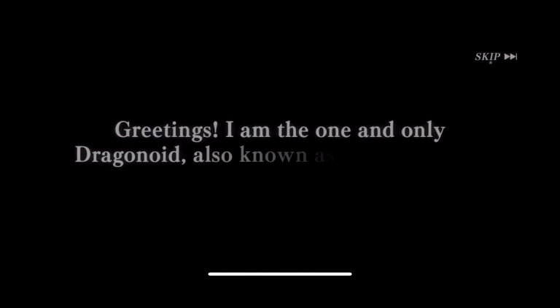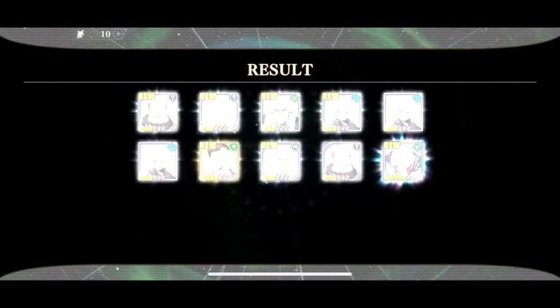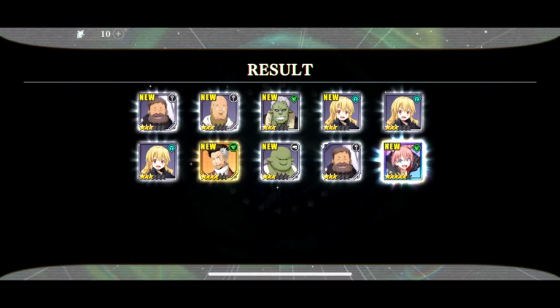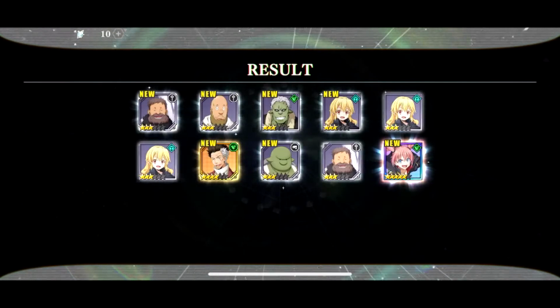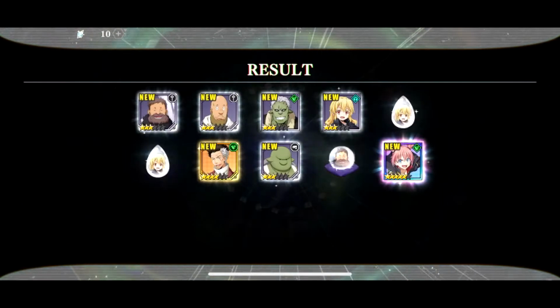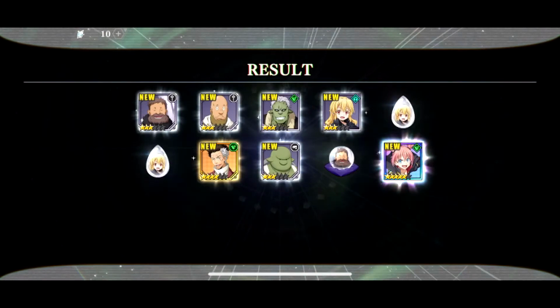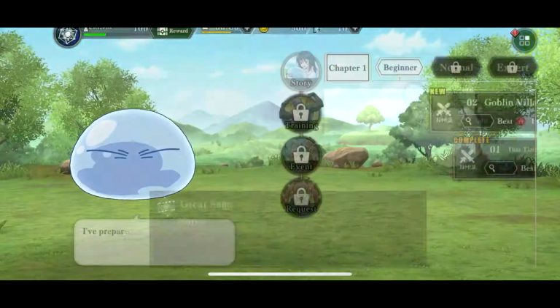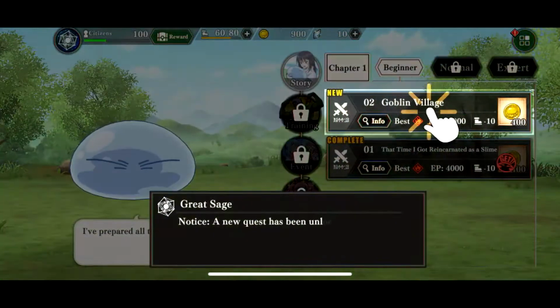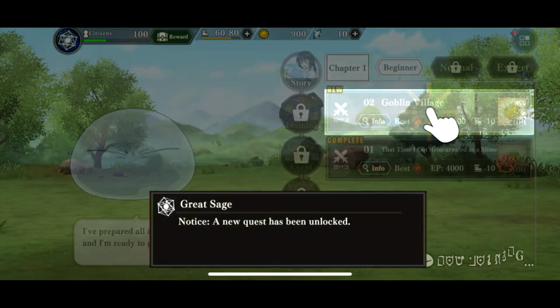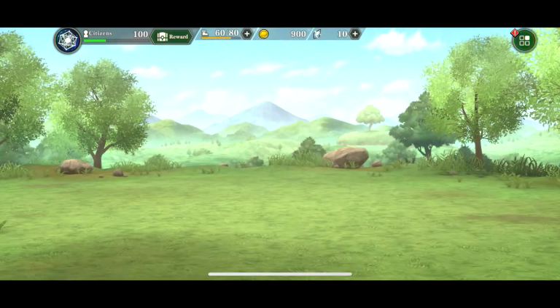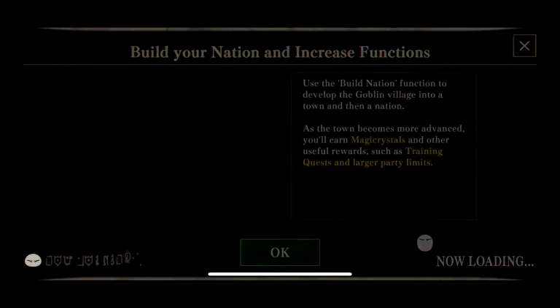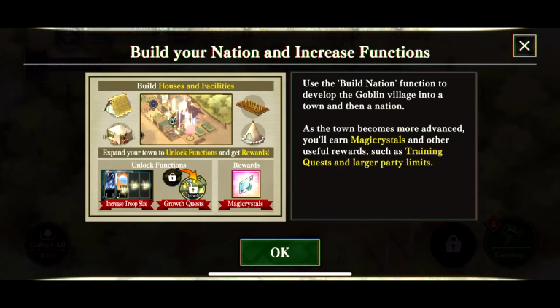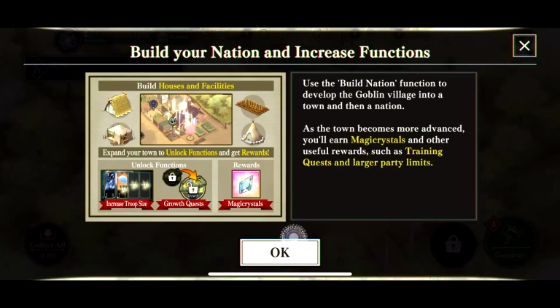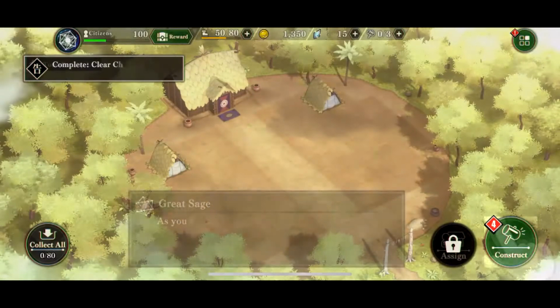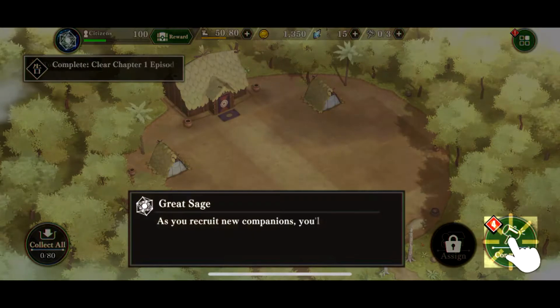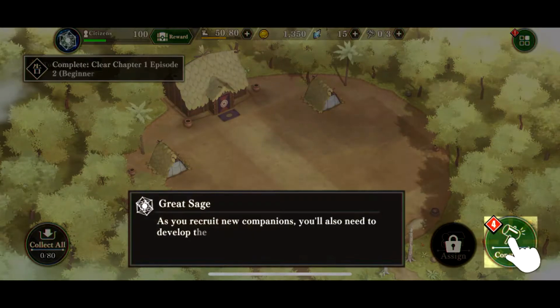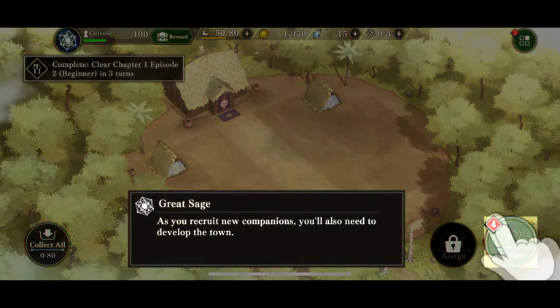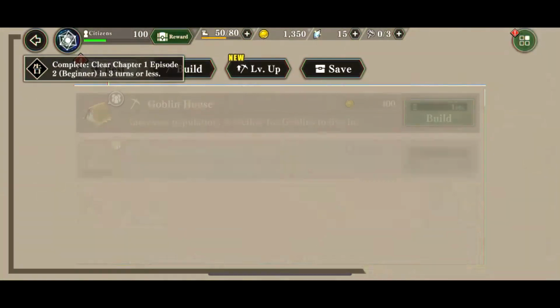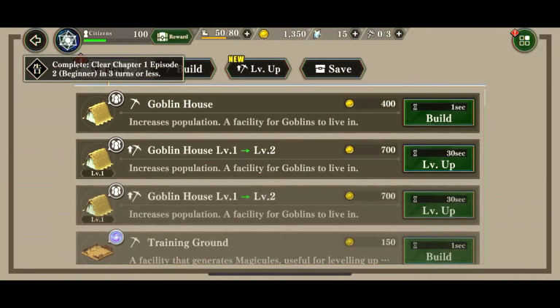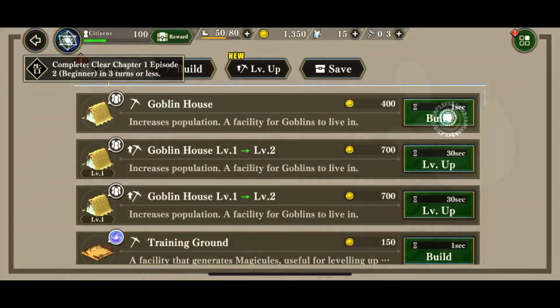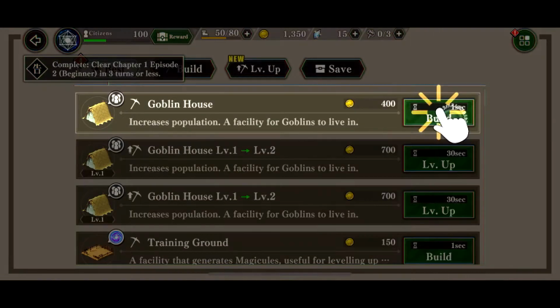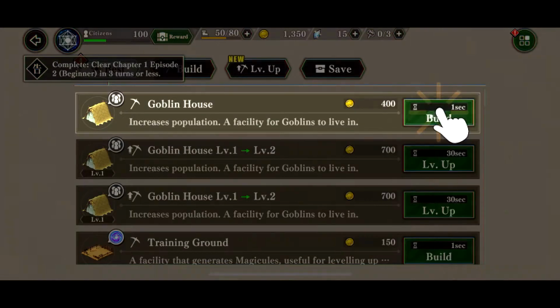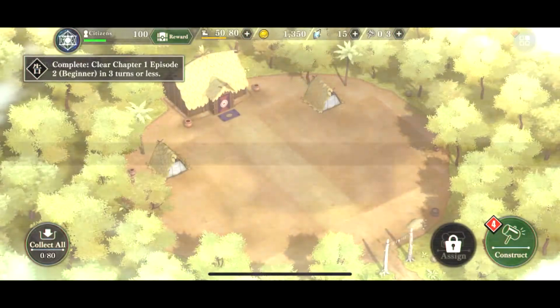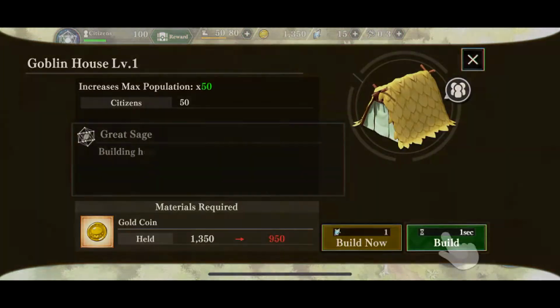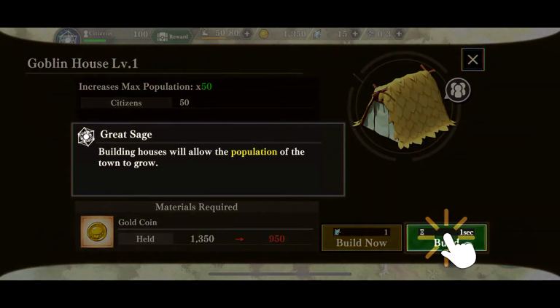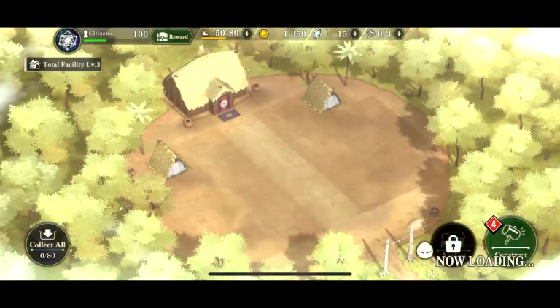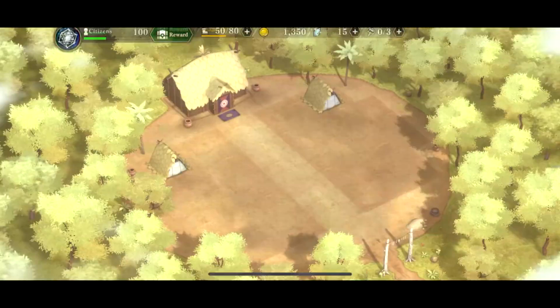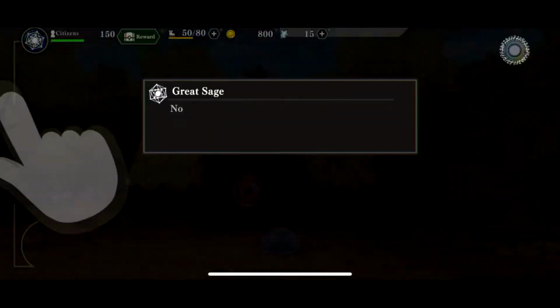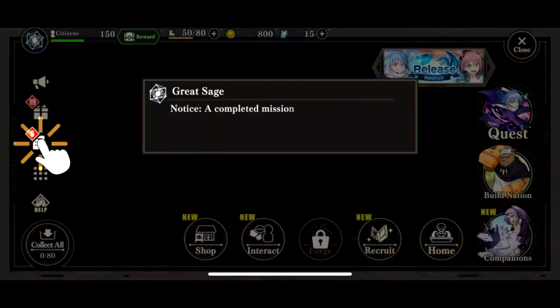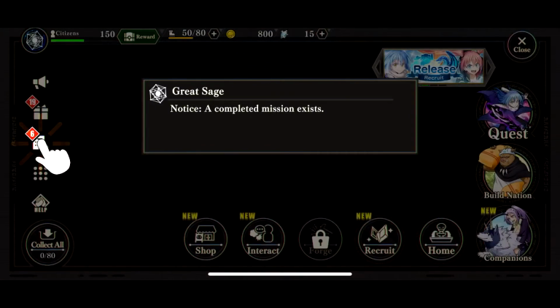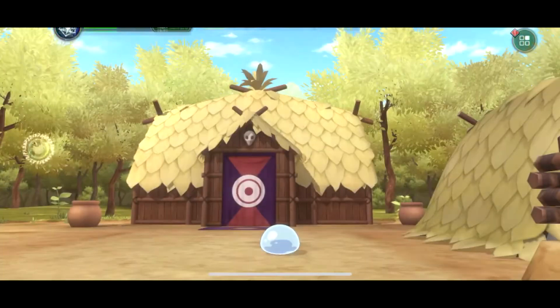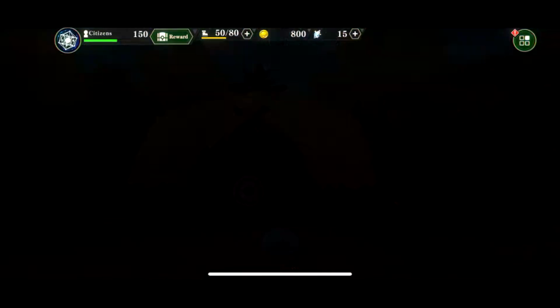We're going to continue here, go to the Goblin Village, and do all these tutorial building tasks. That should be super easy — just follow the guide and keep going. And then we're going to get to a new UI area of the game.